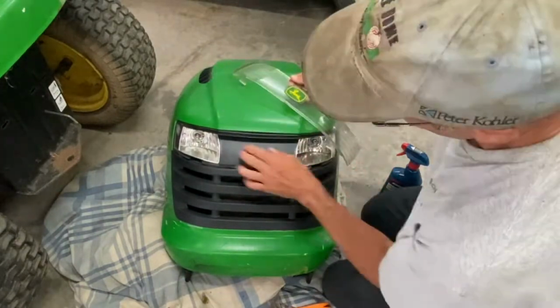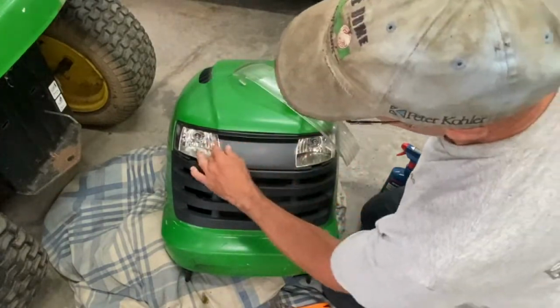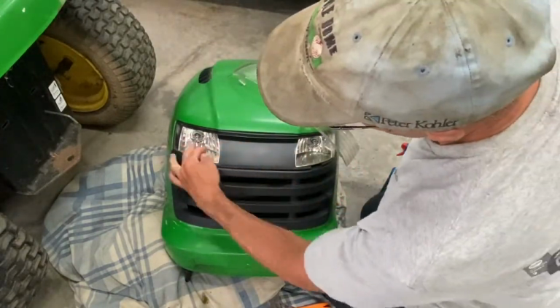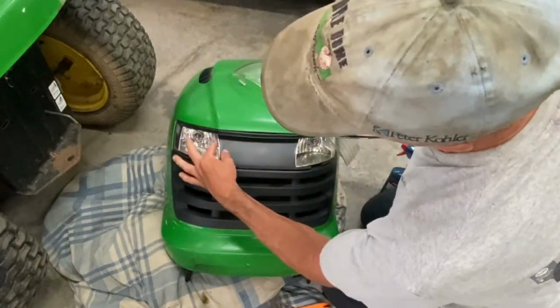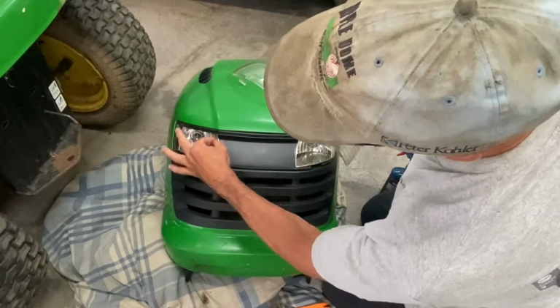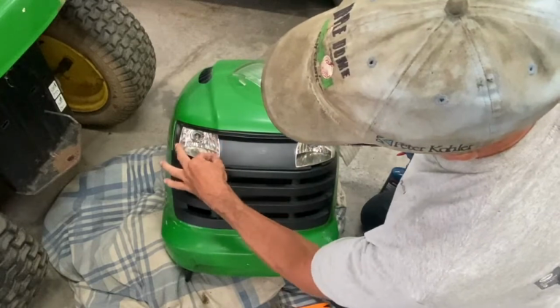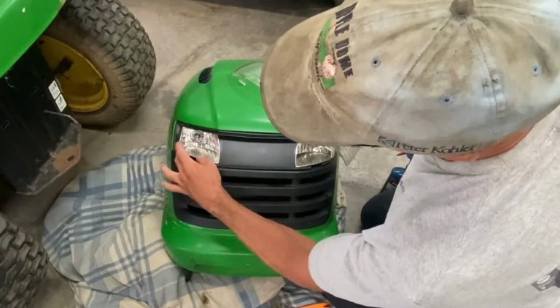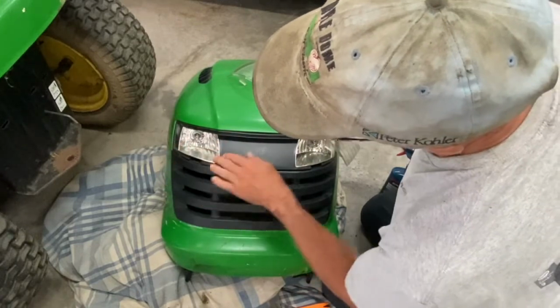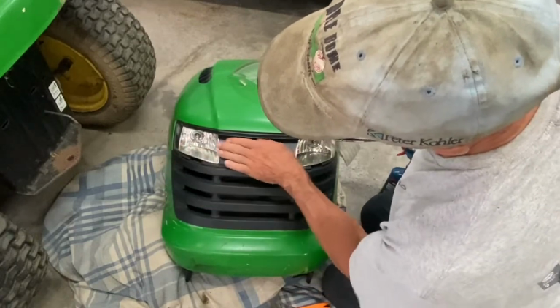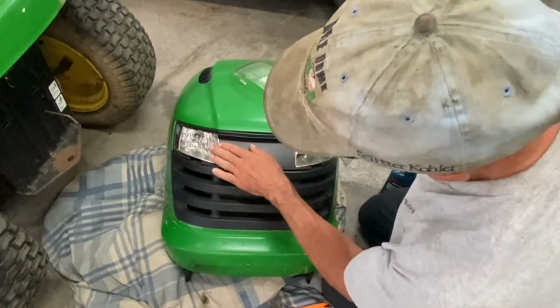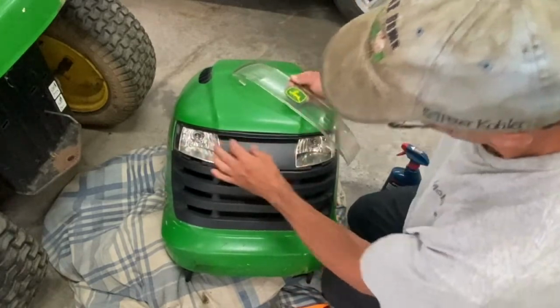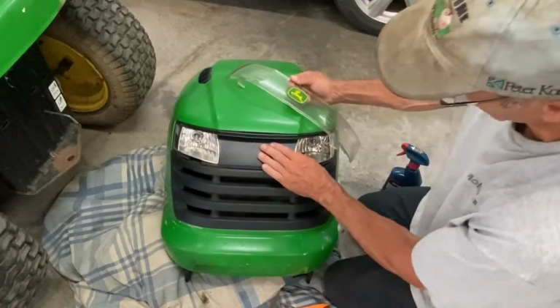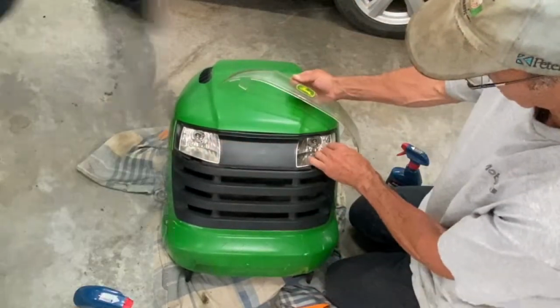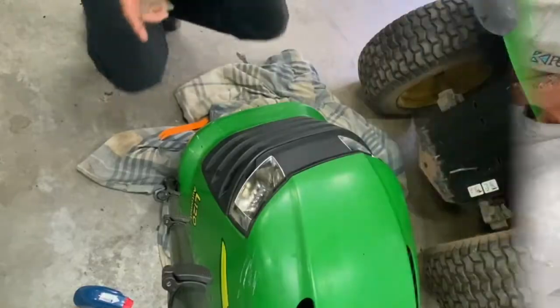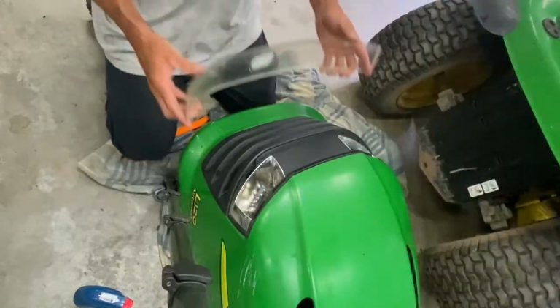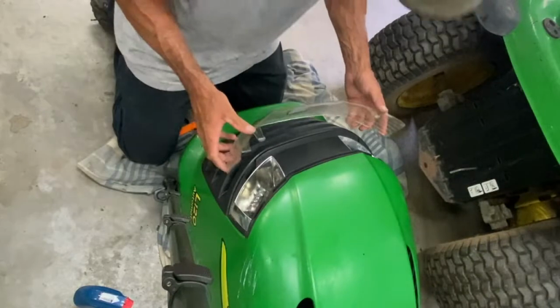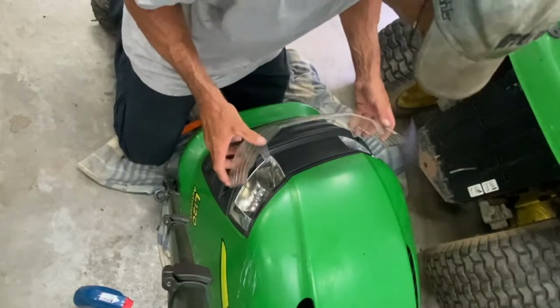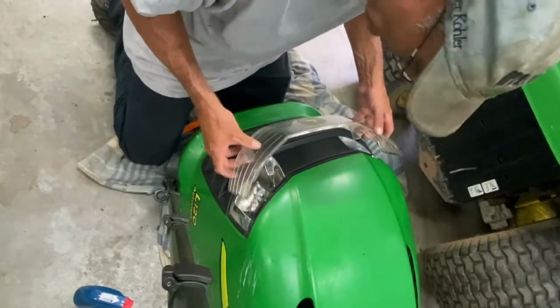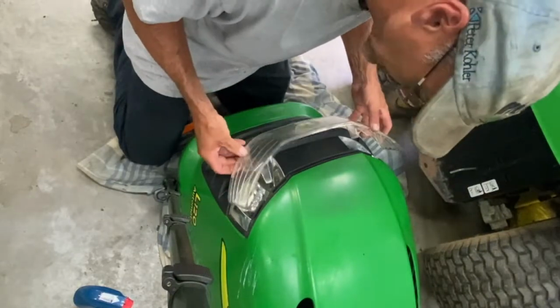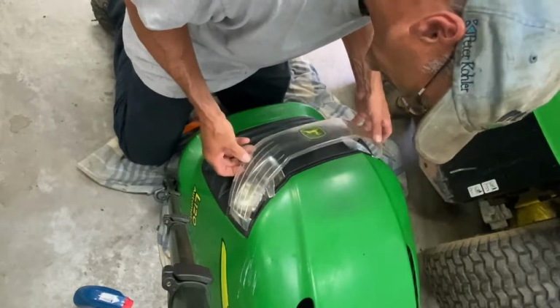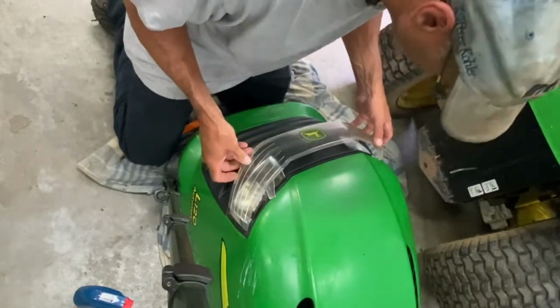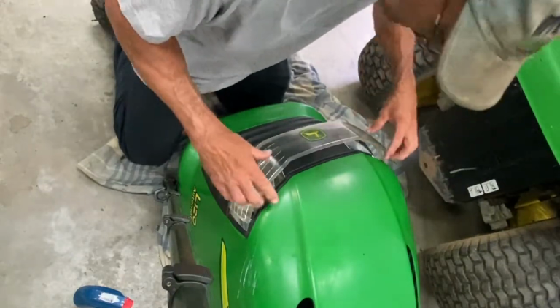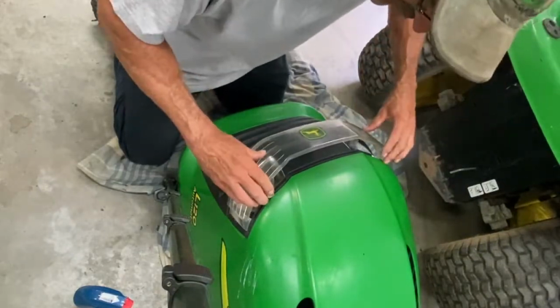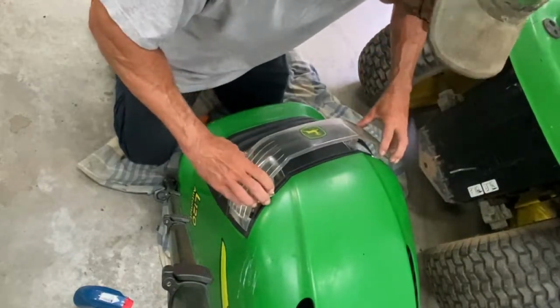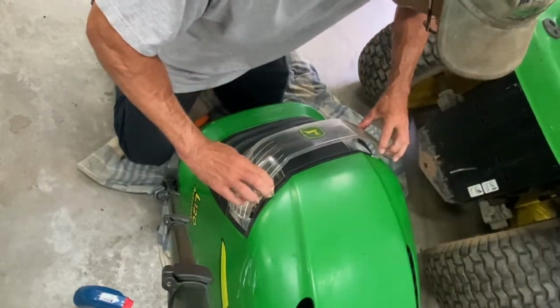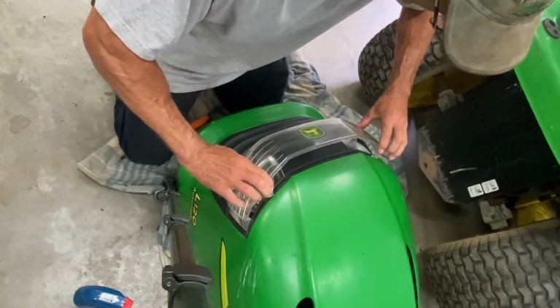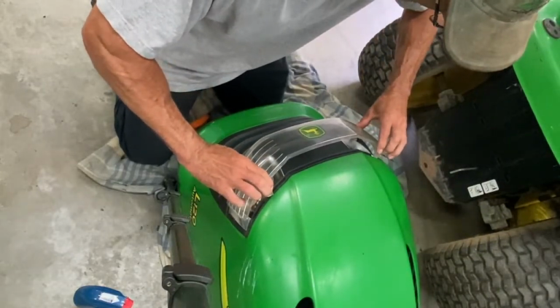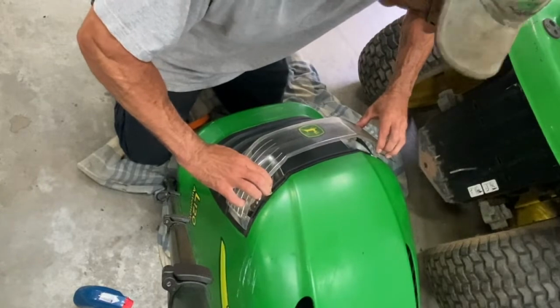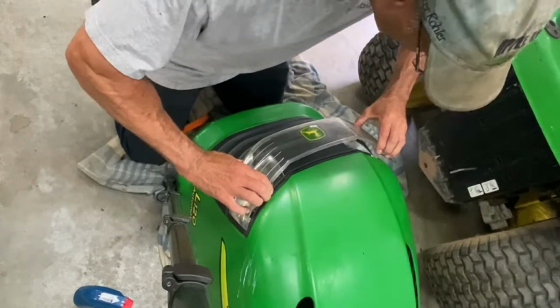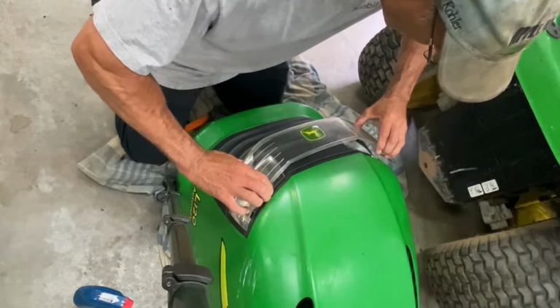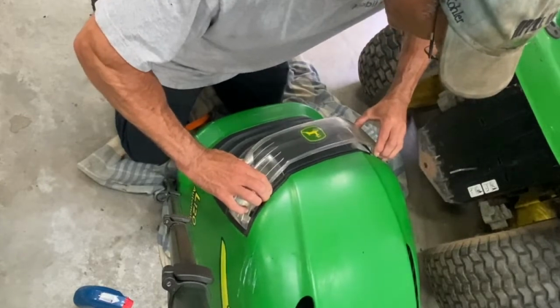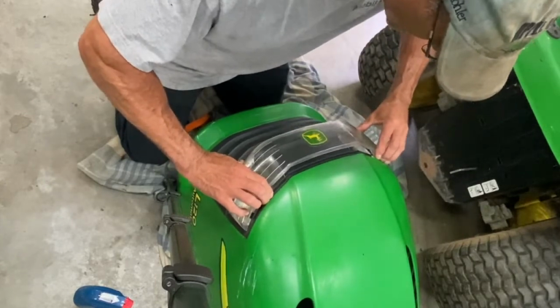Make sure the headlight buckets are right flush to the plastic pieces right here. Four tabs — start with the bottom. Slide them in and press the top in, down a little bit. Press there.